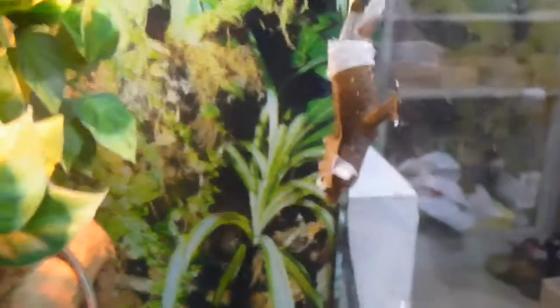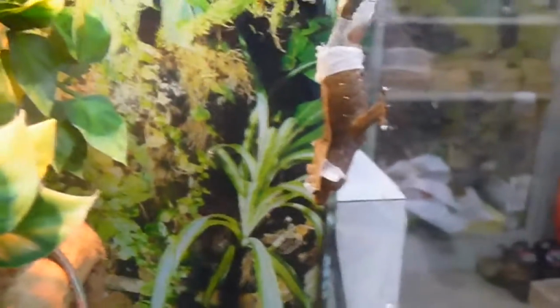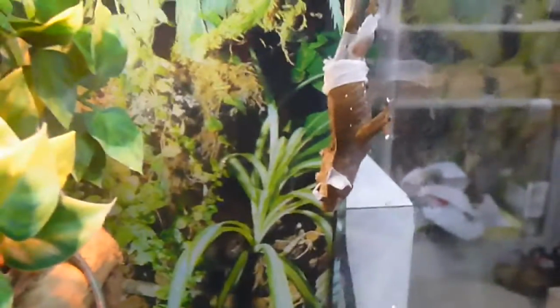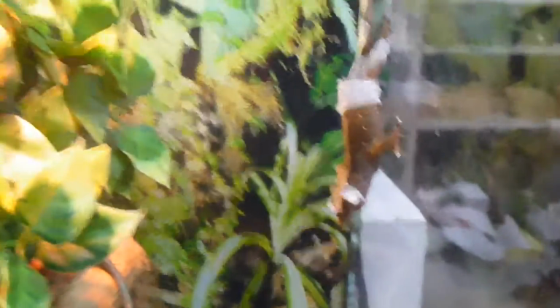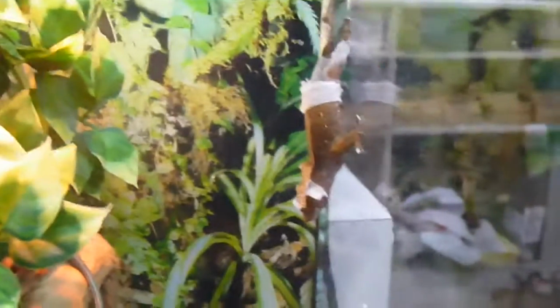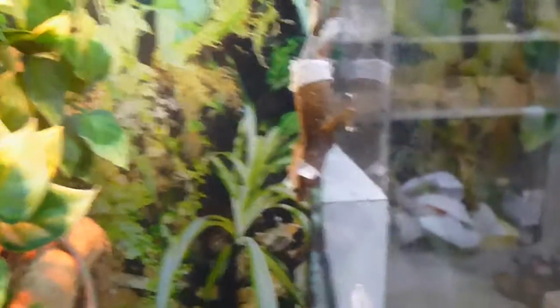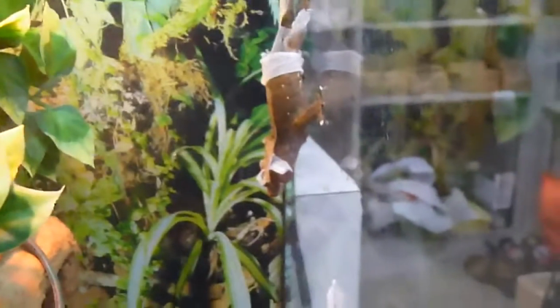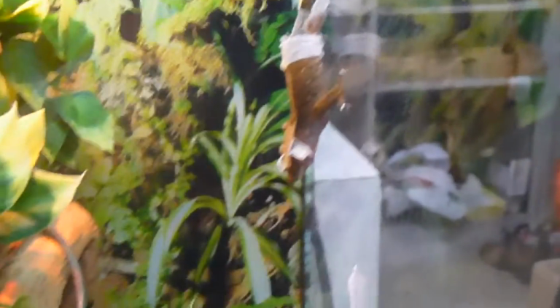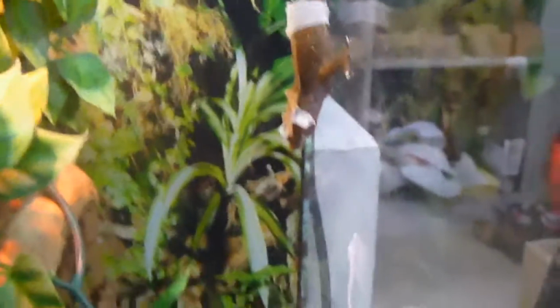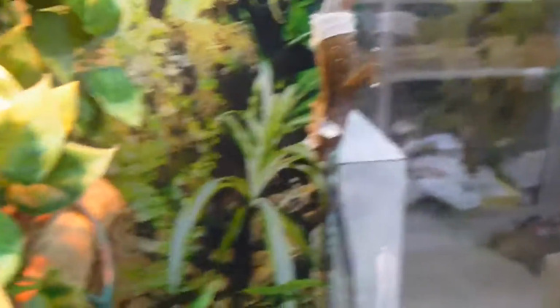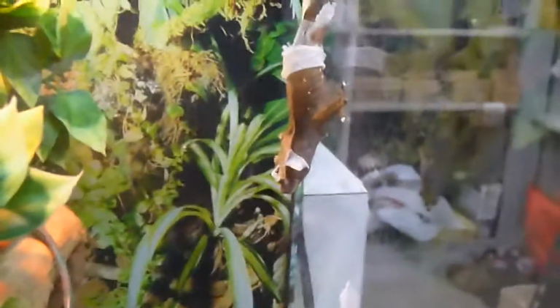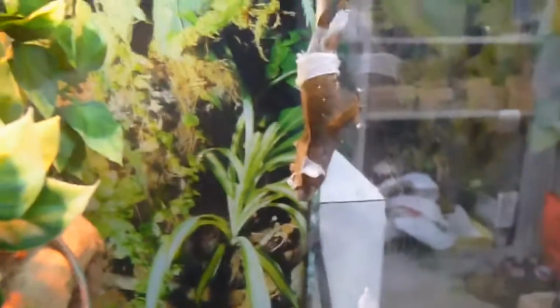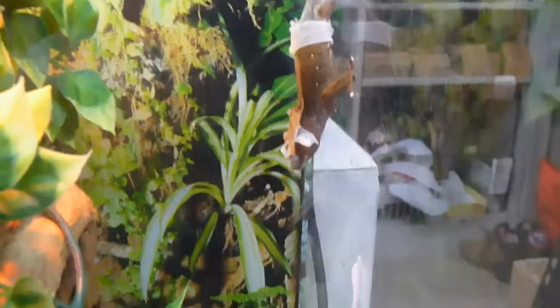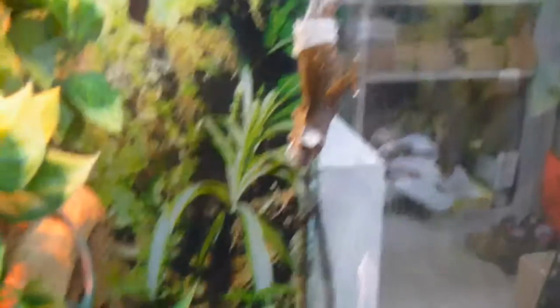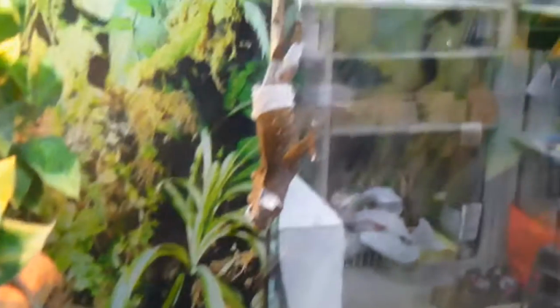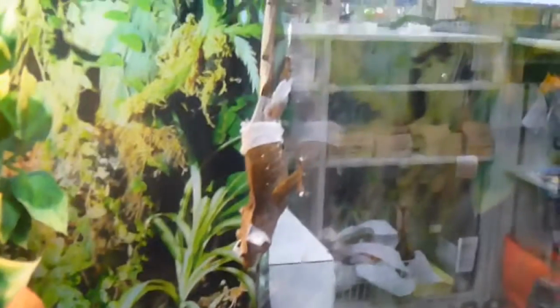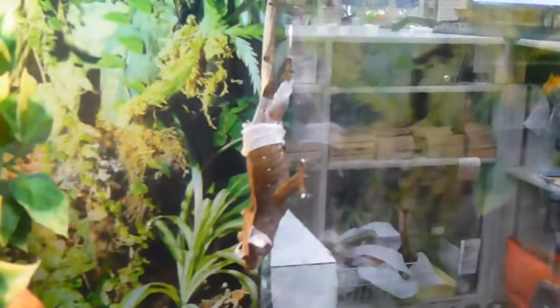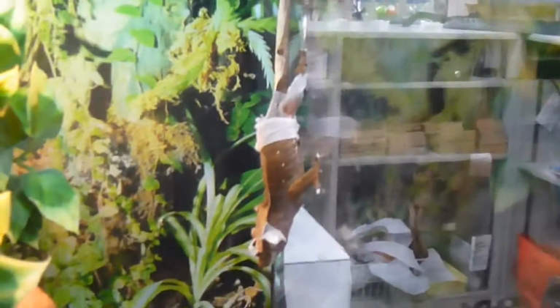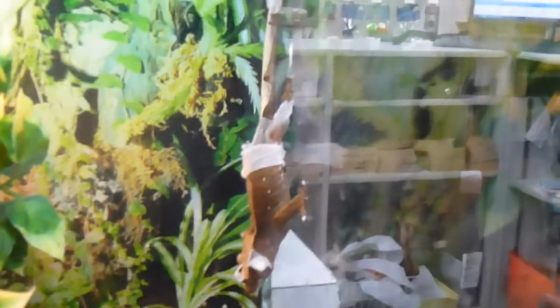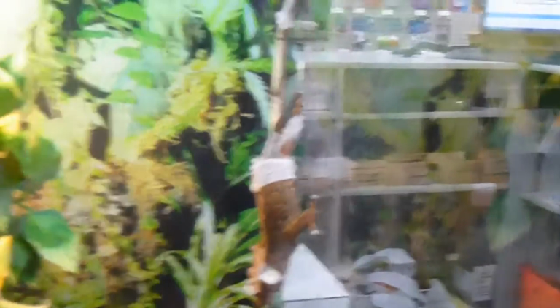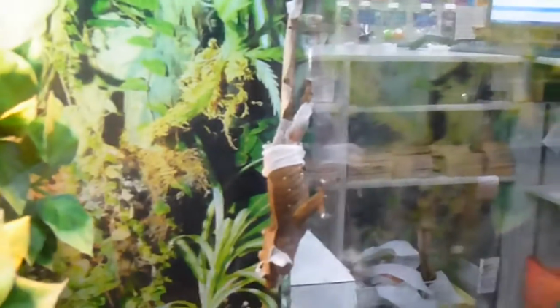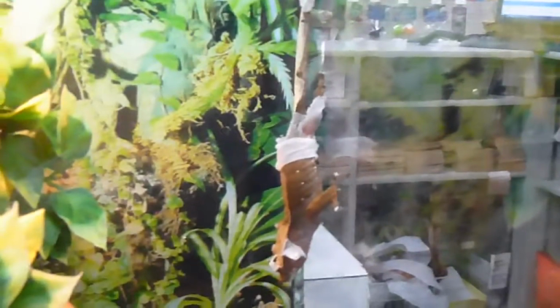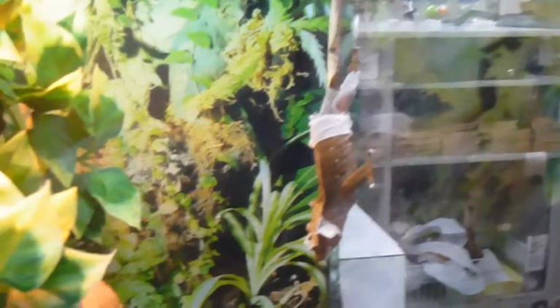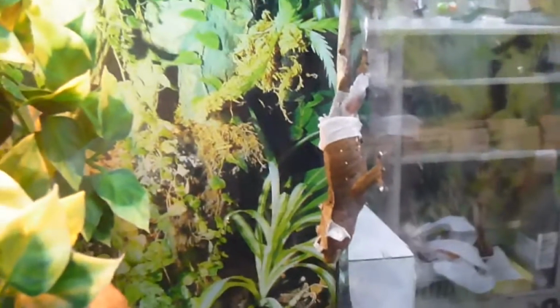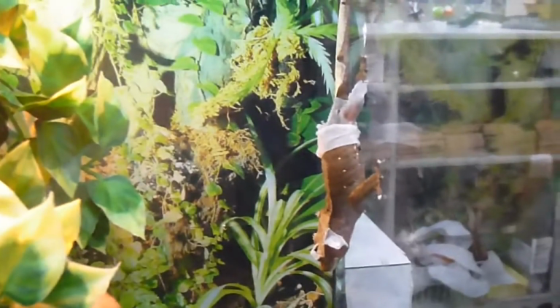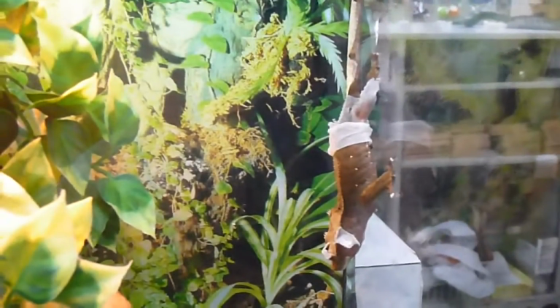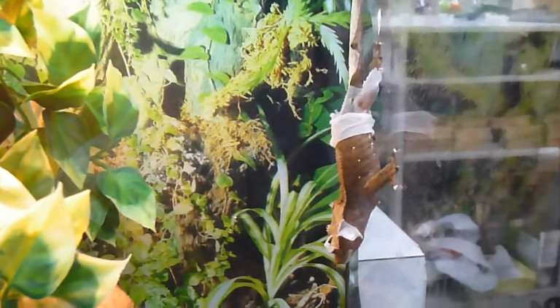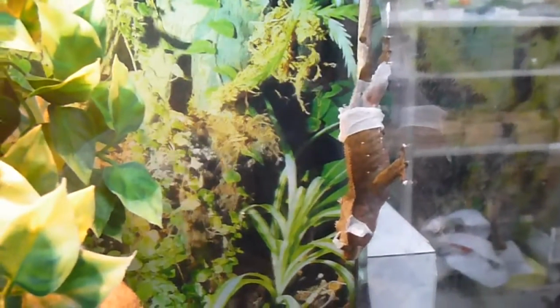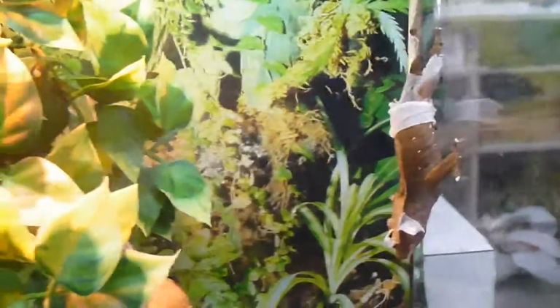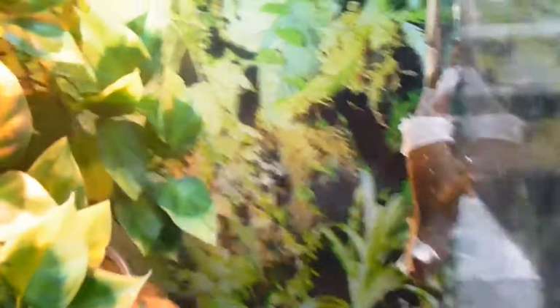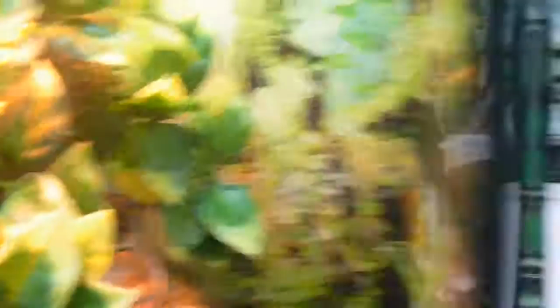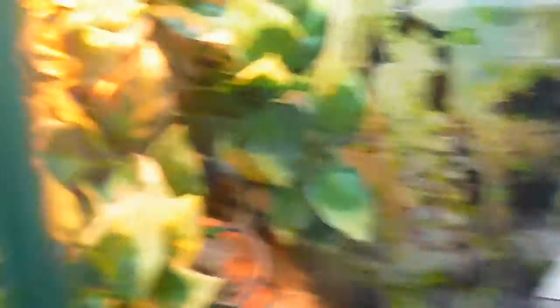Please put that in the comment section below, and comment if you want a care sheet on crested geckos.